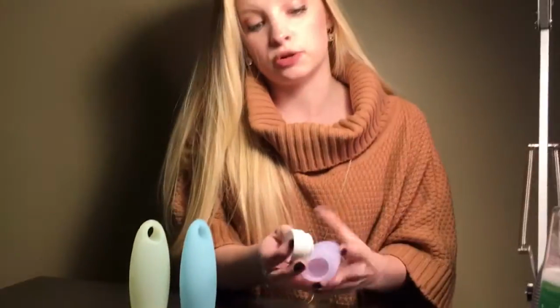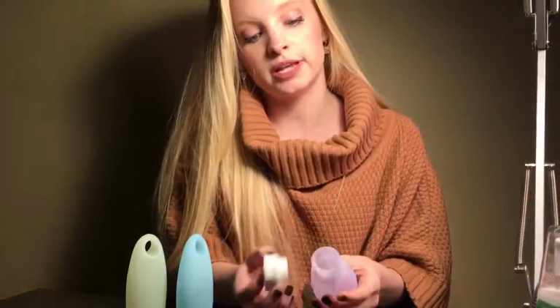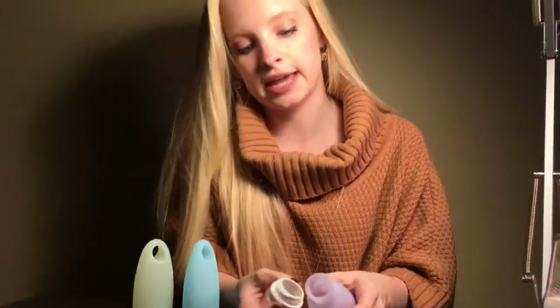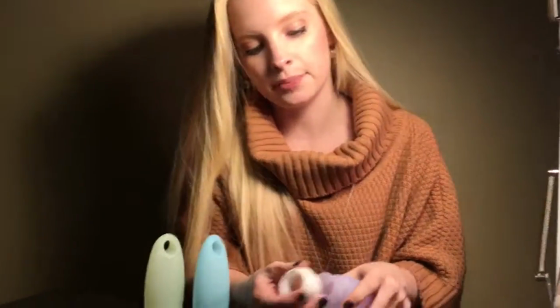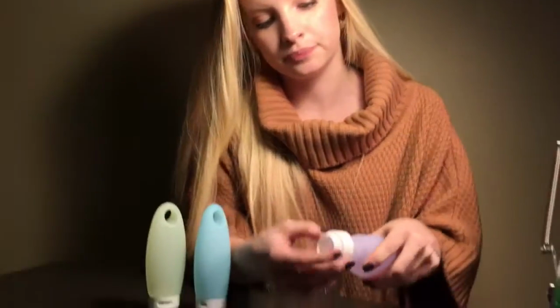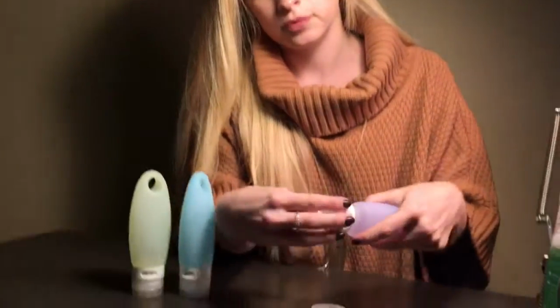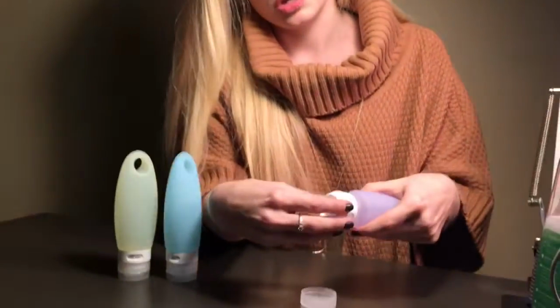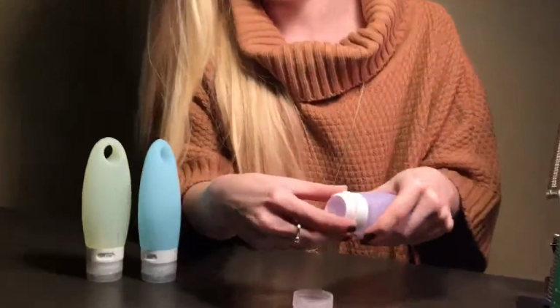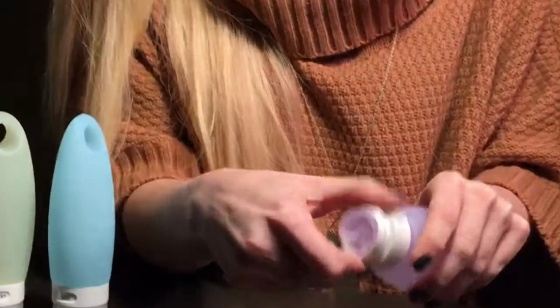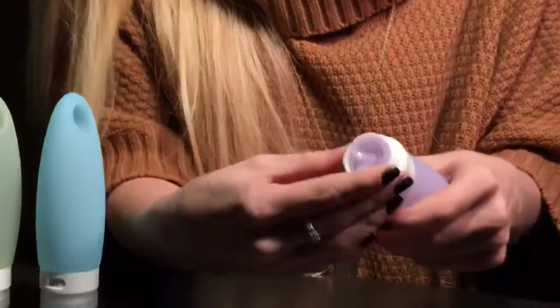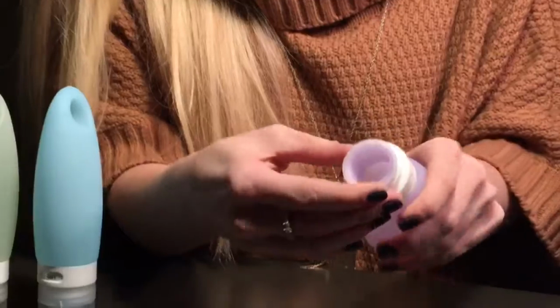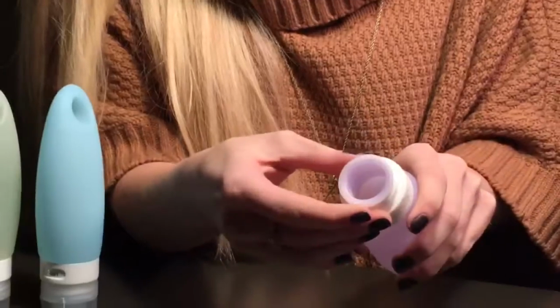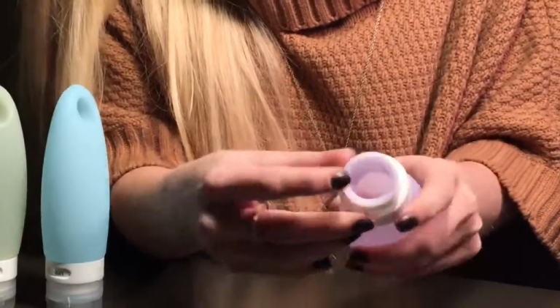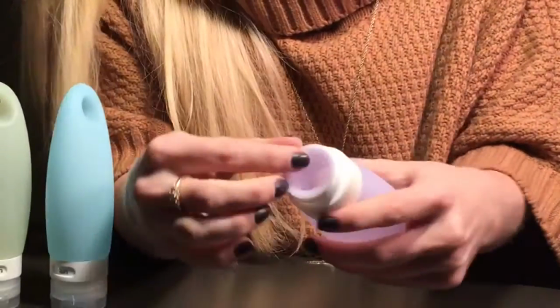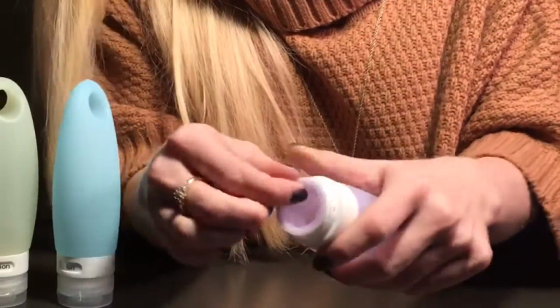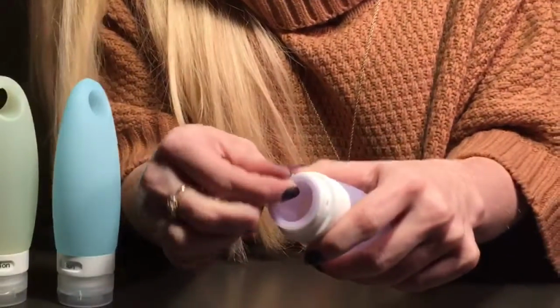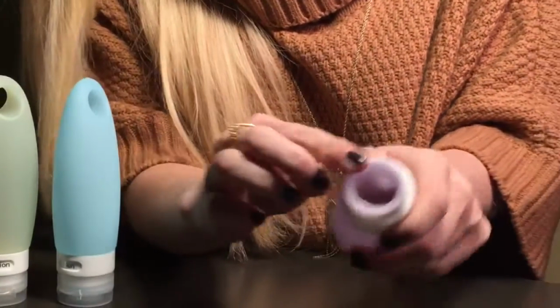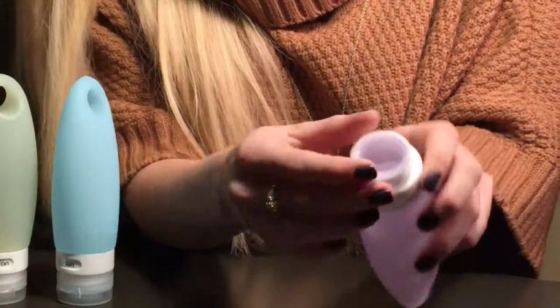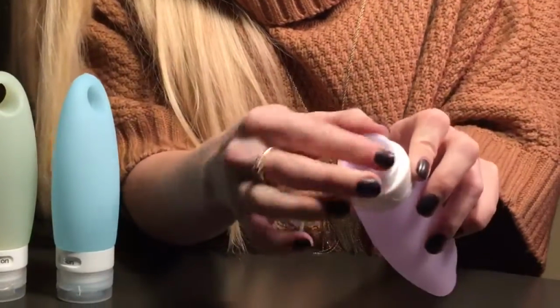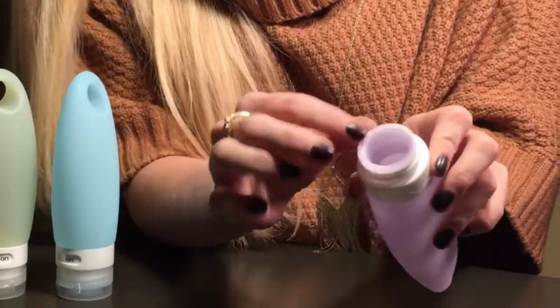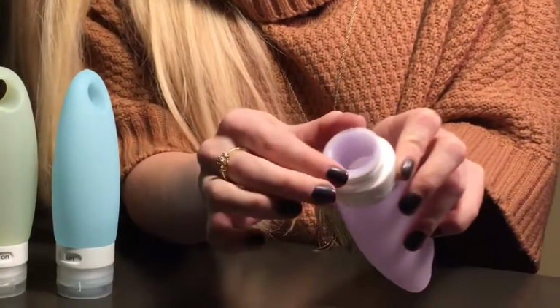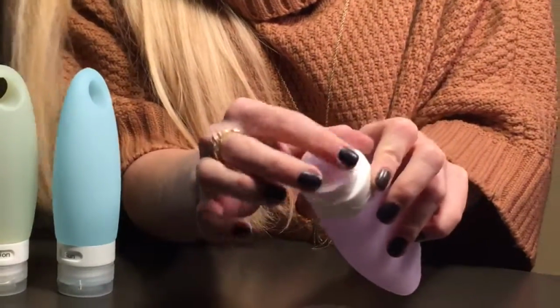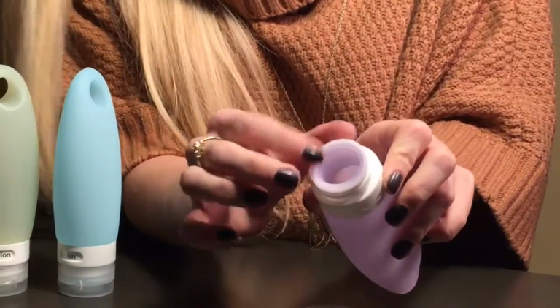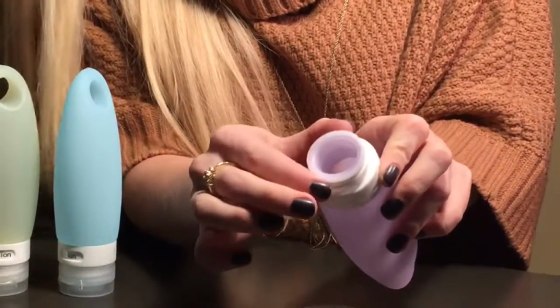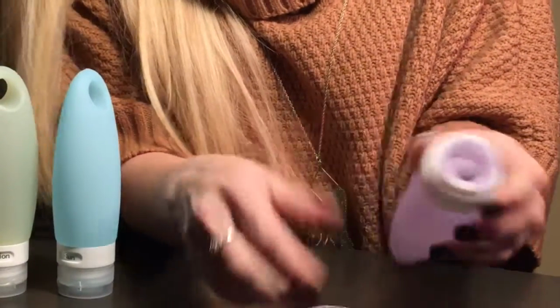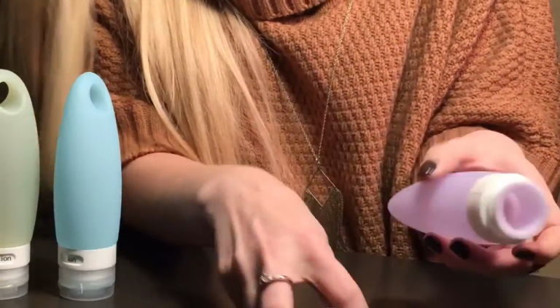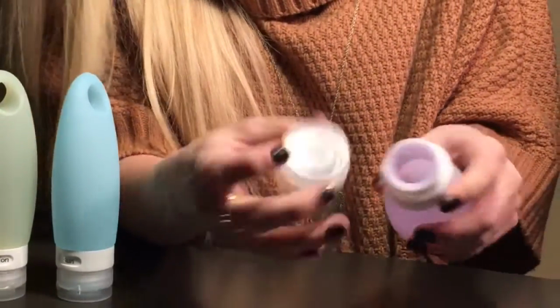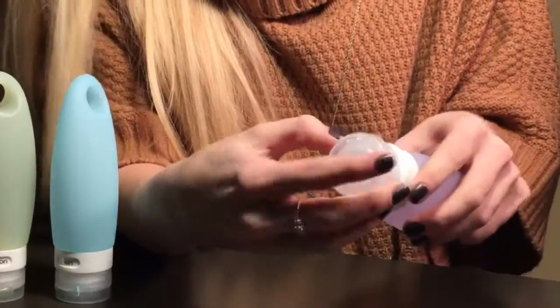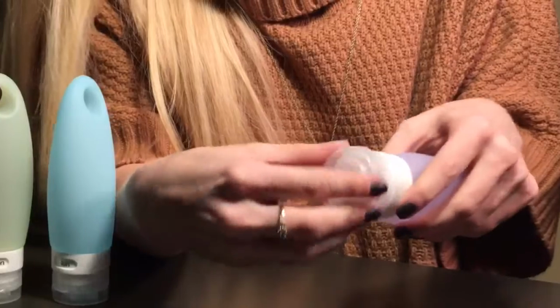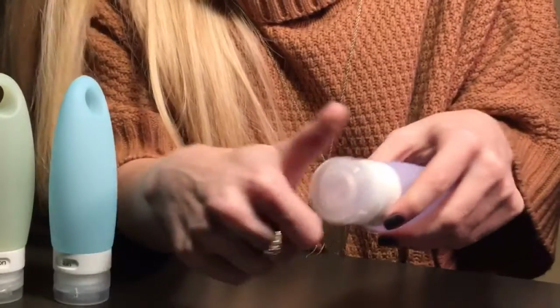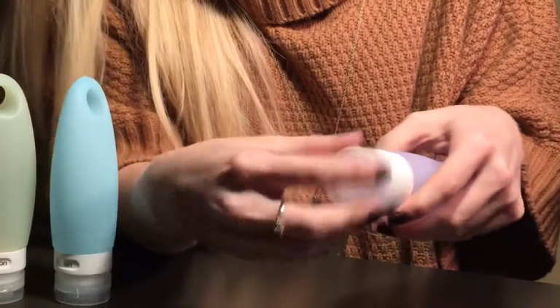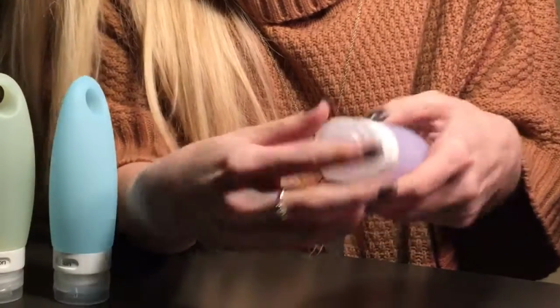To replace the cap, you just slide this back on and make sure the lip covers the top like this so you don't have any leaking or spills. Then this screws right back on.